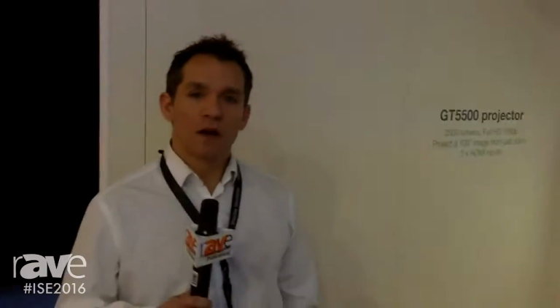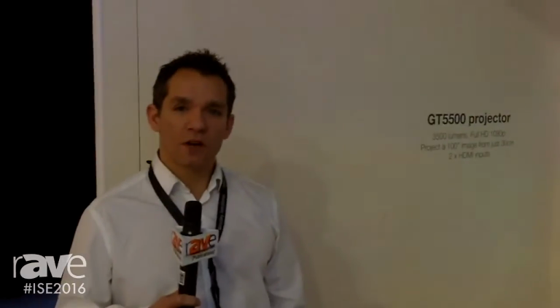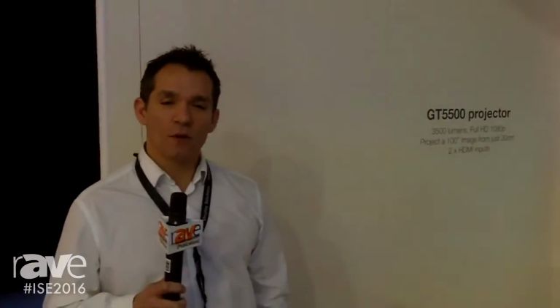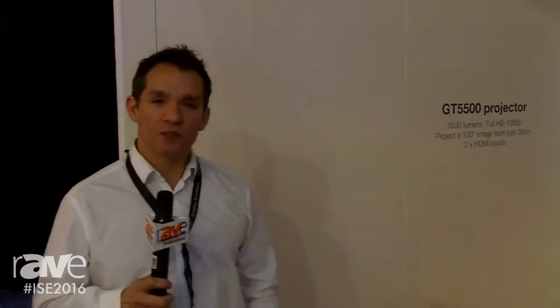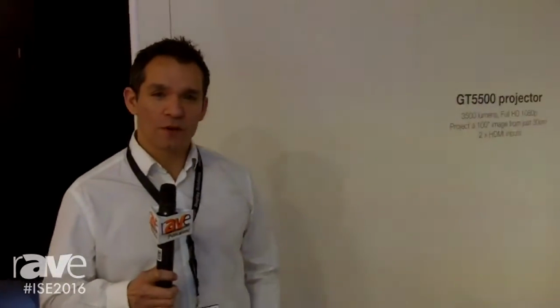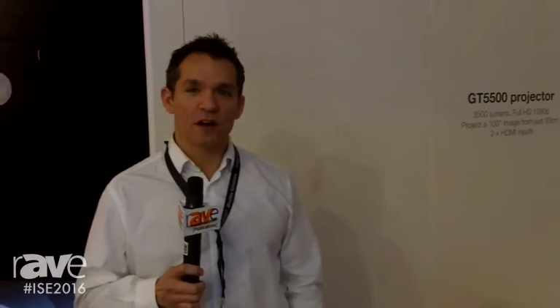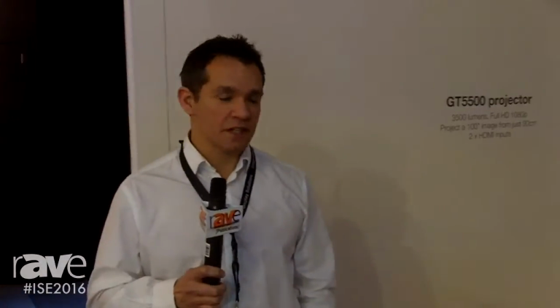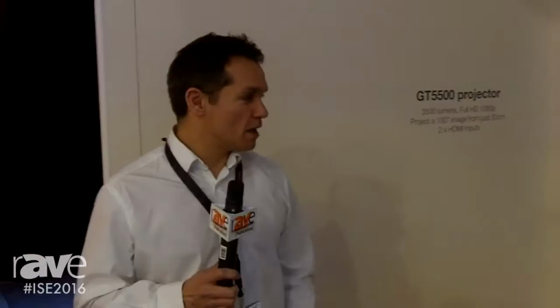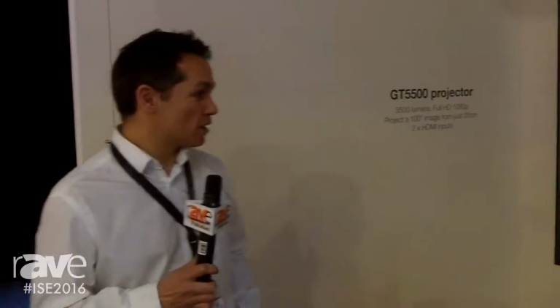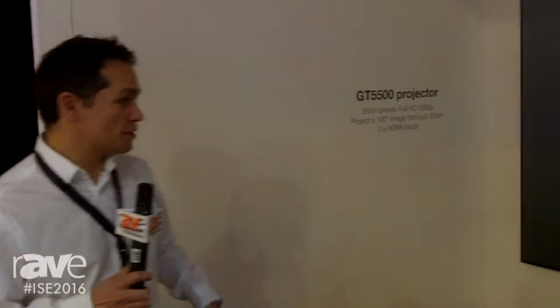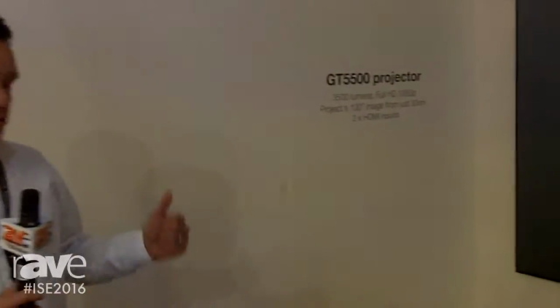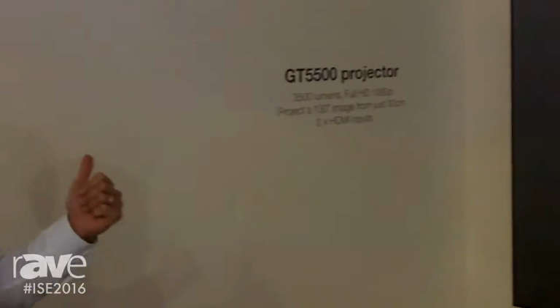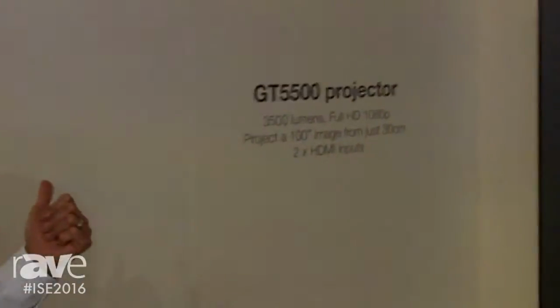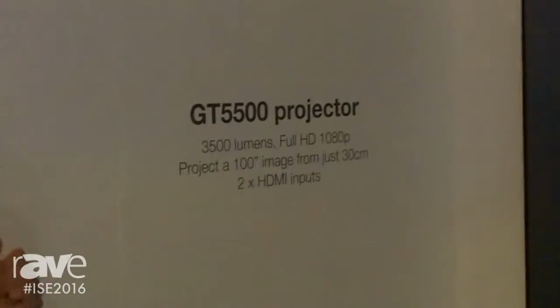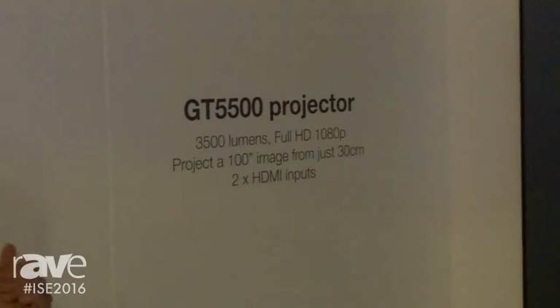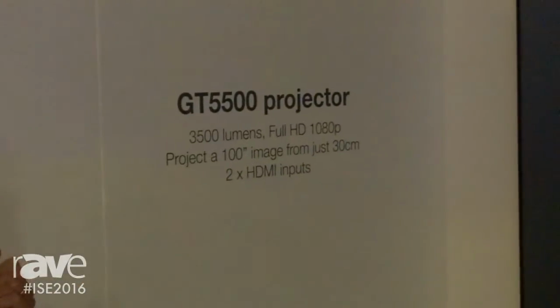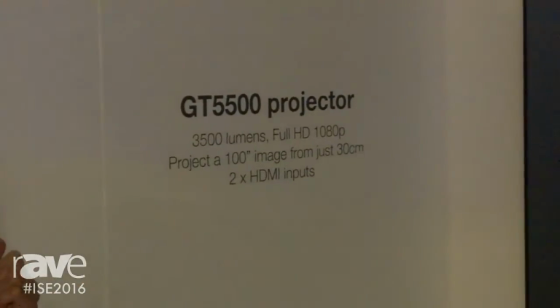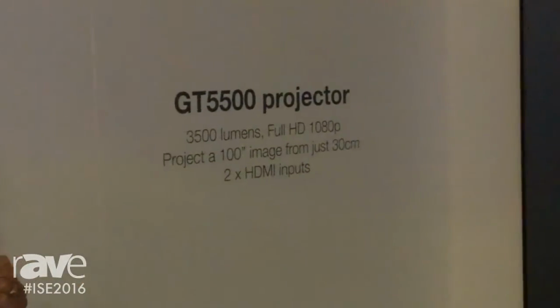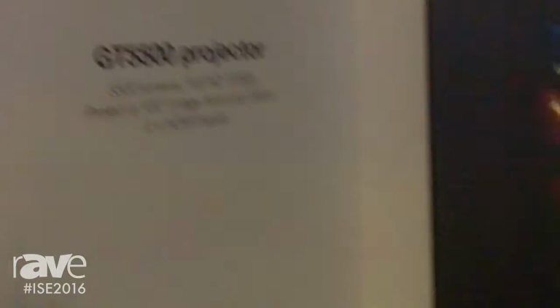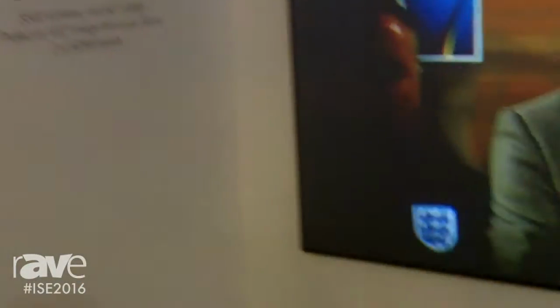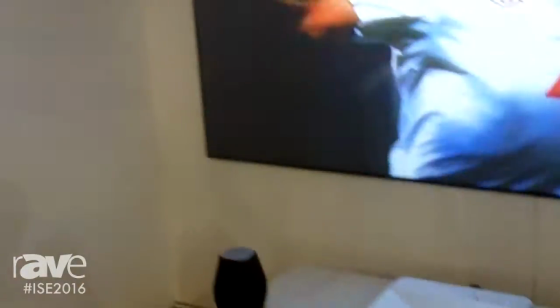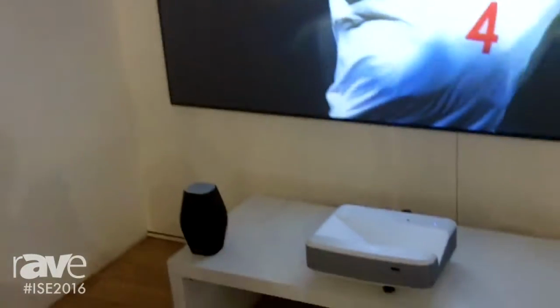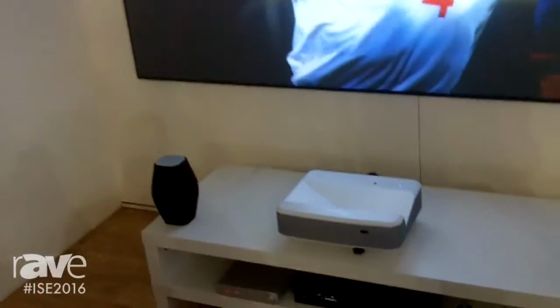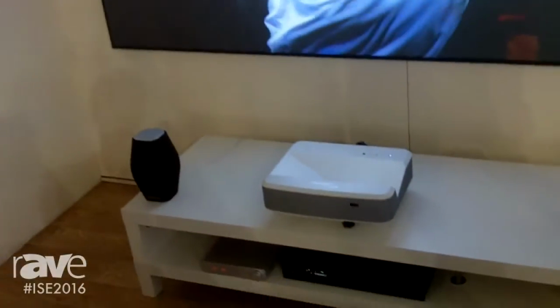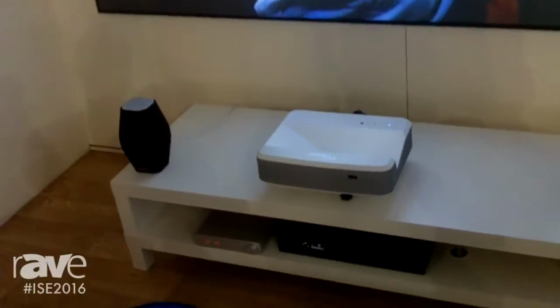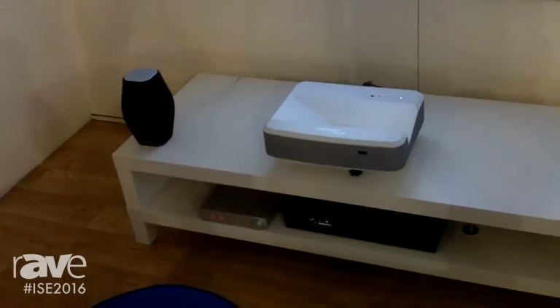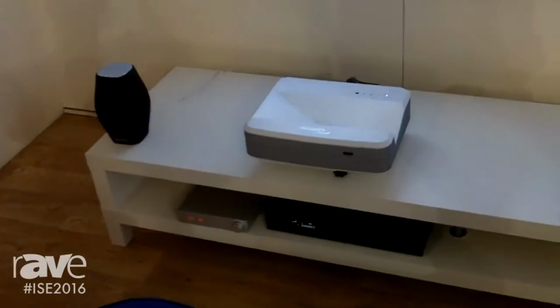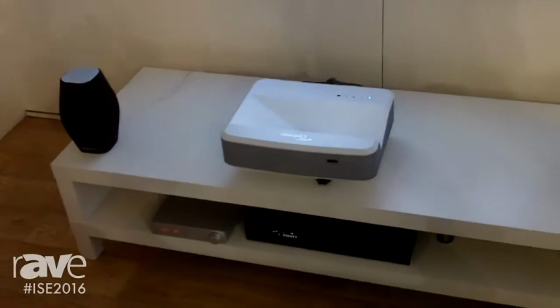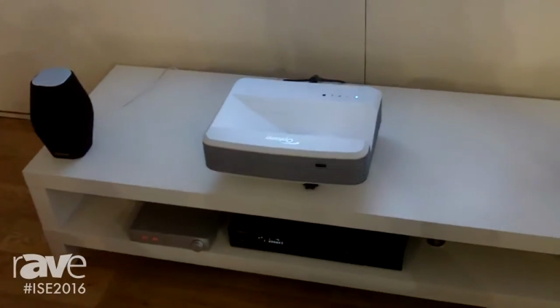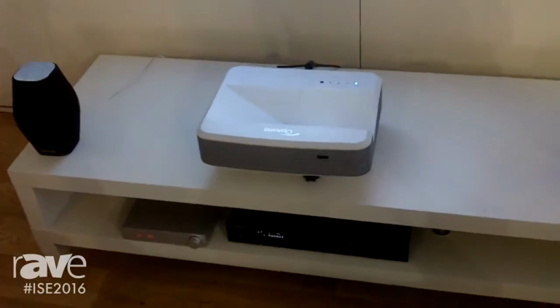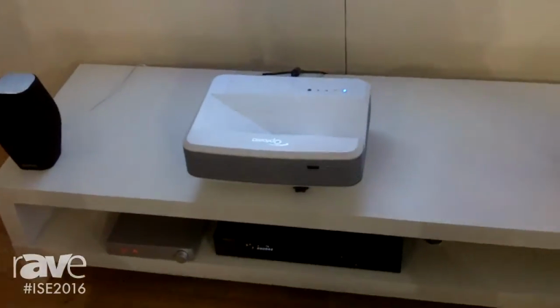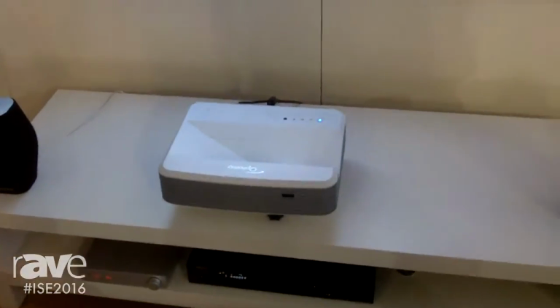Hi, I'm Tyrone Hammel. Welcome to the Optum booth at ISC. I'd like to introduce you to the GT5500, which is our latest home cinema and entertainment projector.